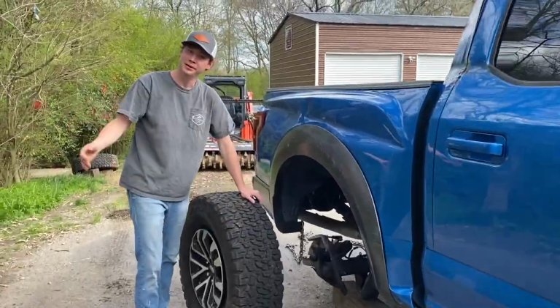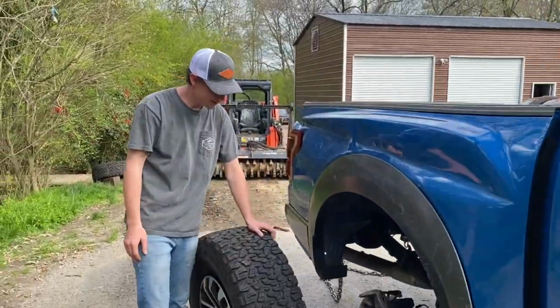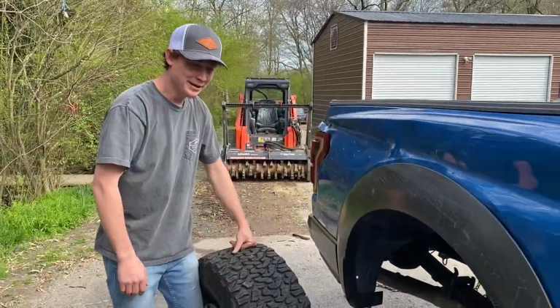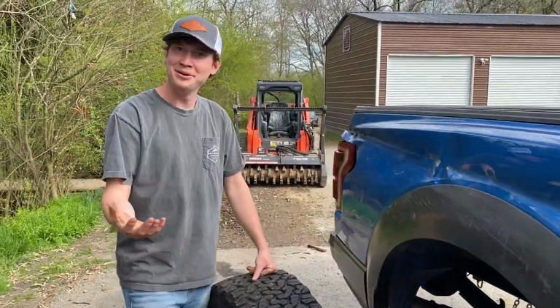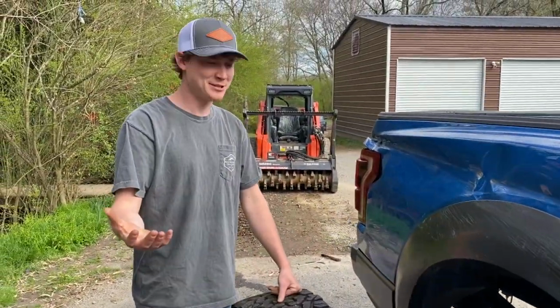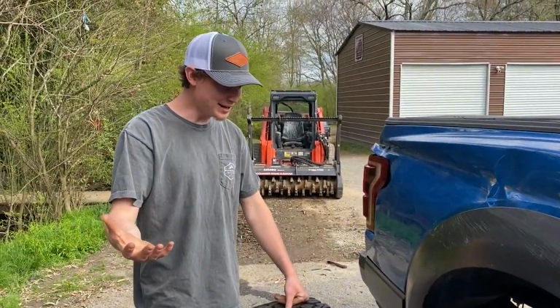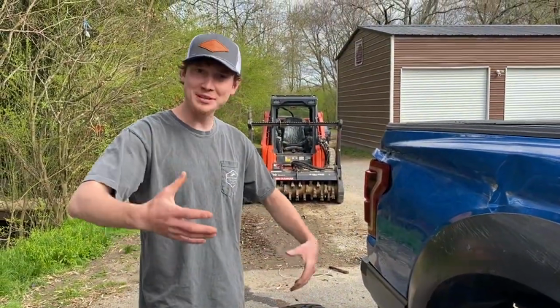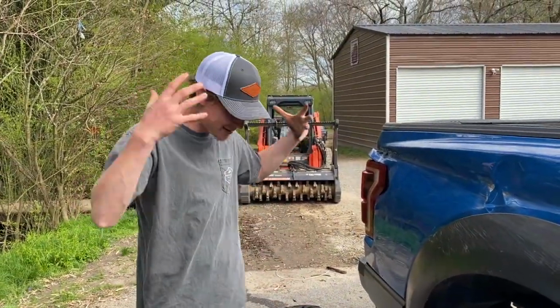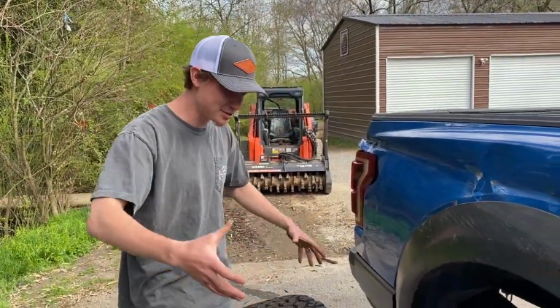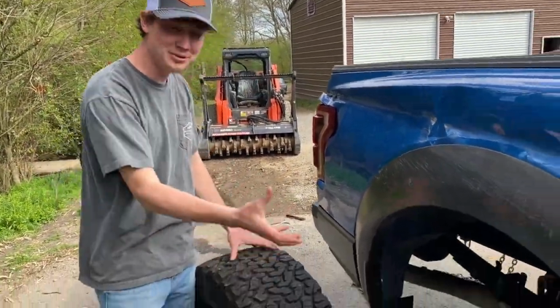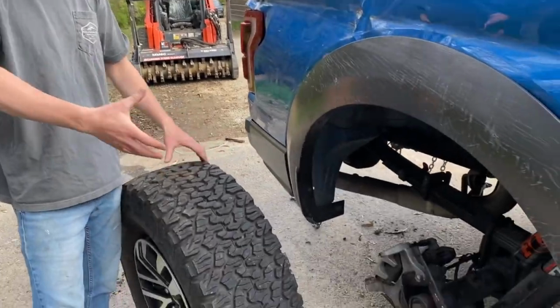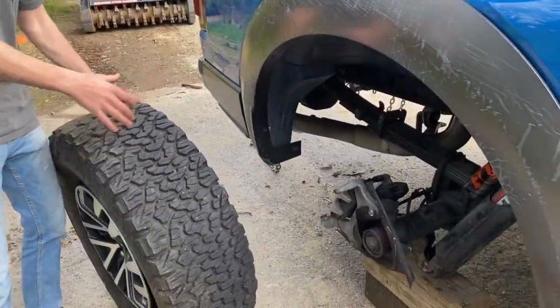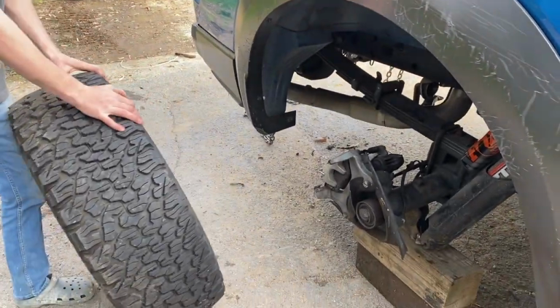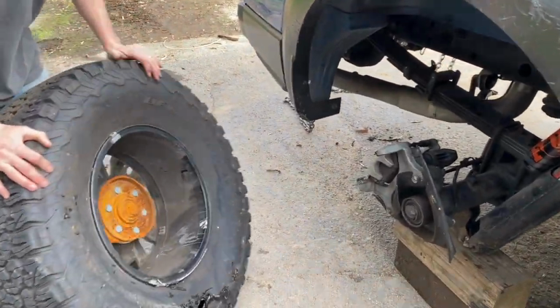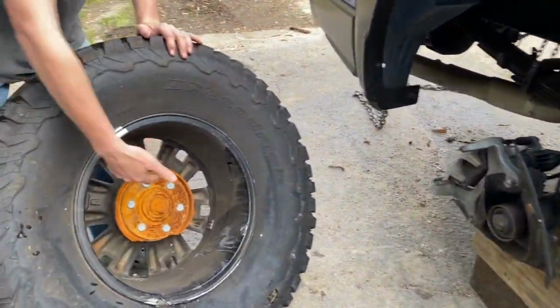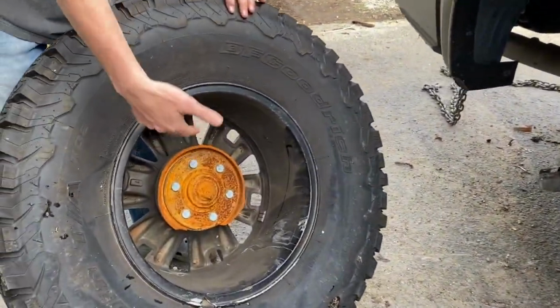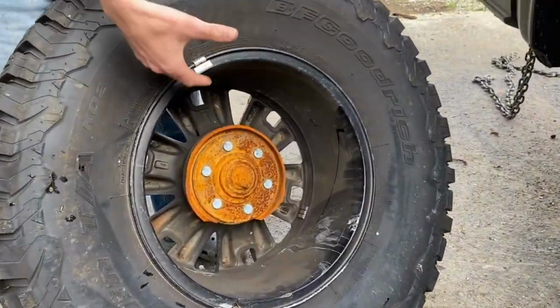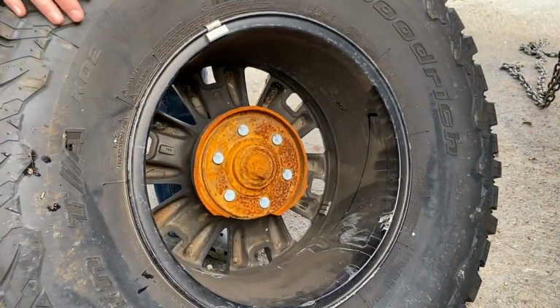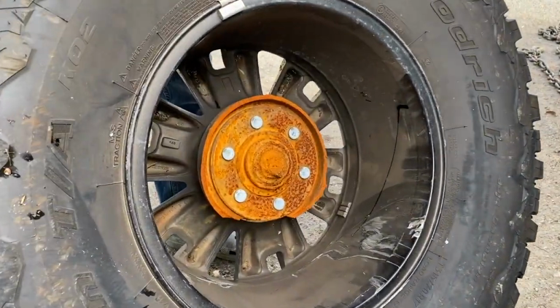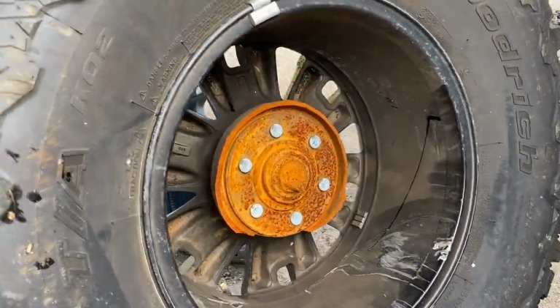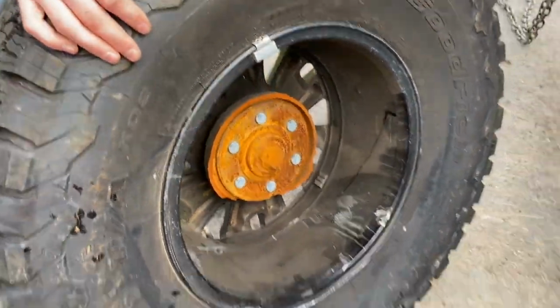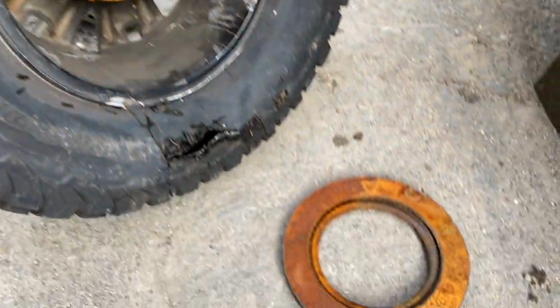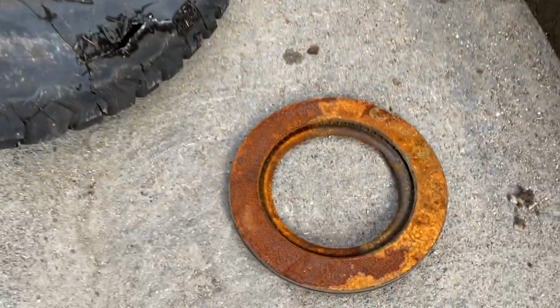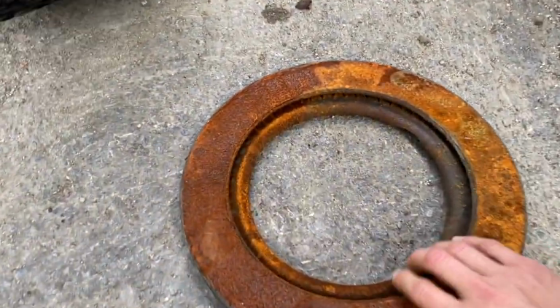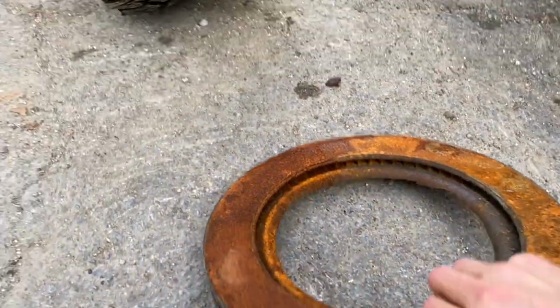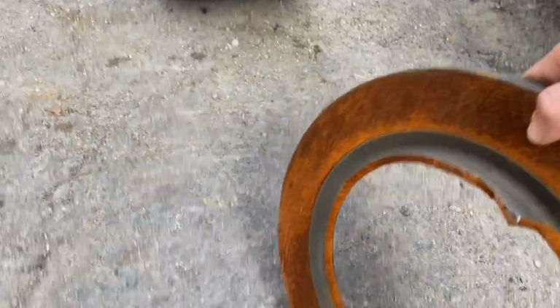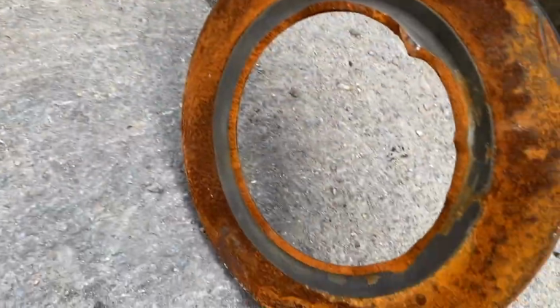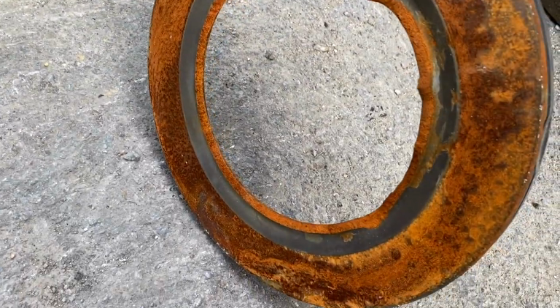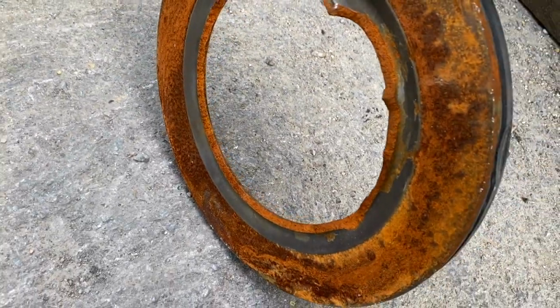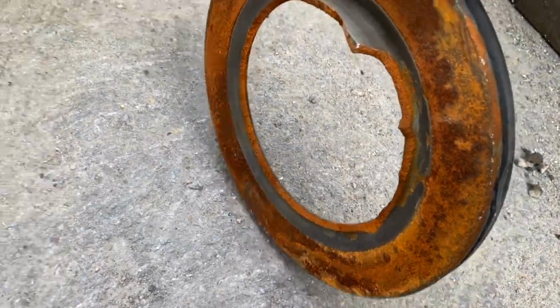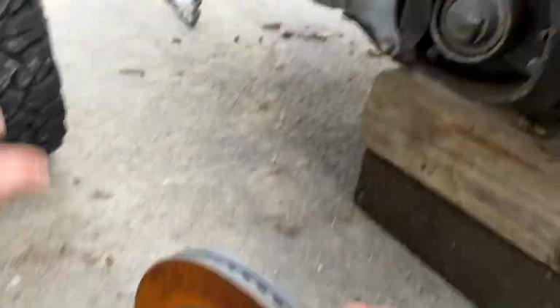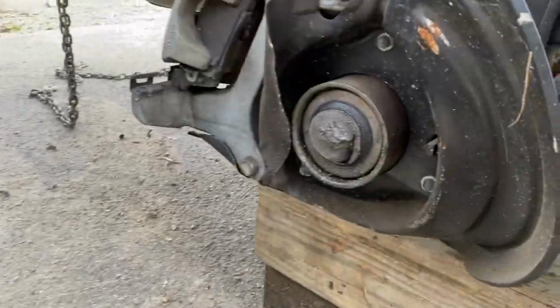I almost forgot how bad this damage was. I thought we still had this thing screwed onto the hub, but this thing was completely ripped off. Look at that hub - it's still on the wheel. And look at the rotor right here - it basically just cracked off of the hub, snapped clean in the middle right there.